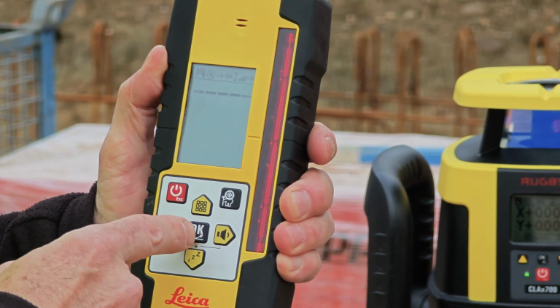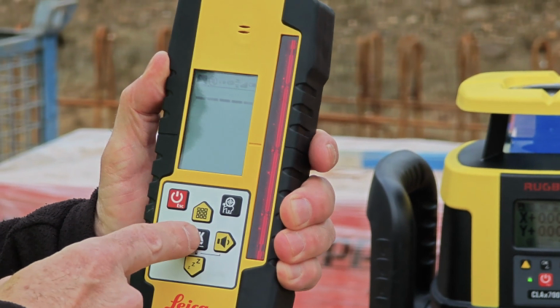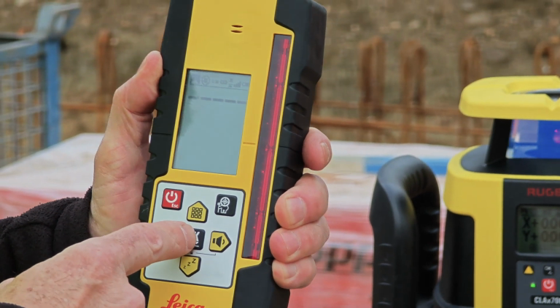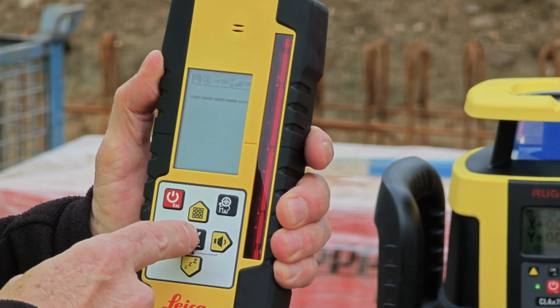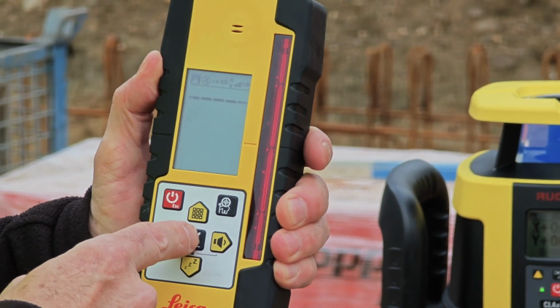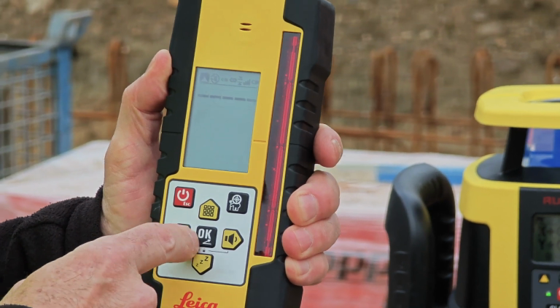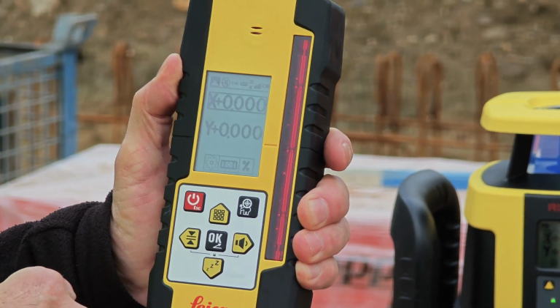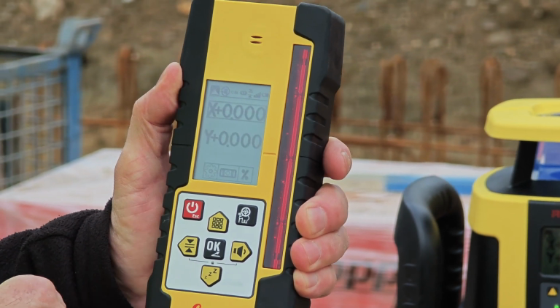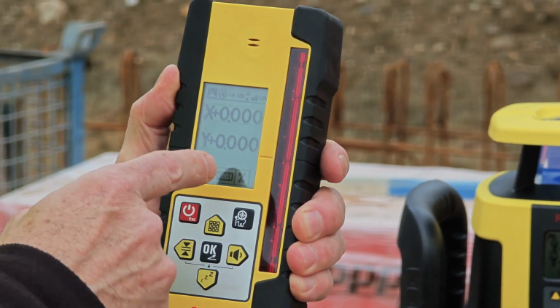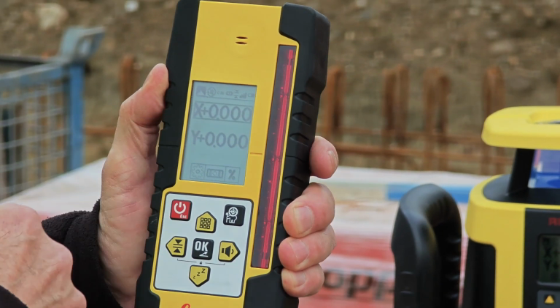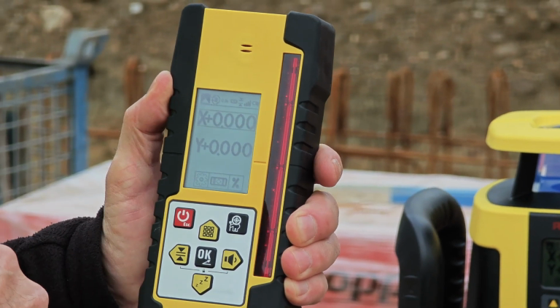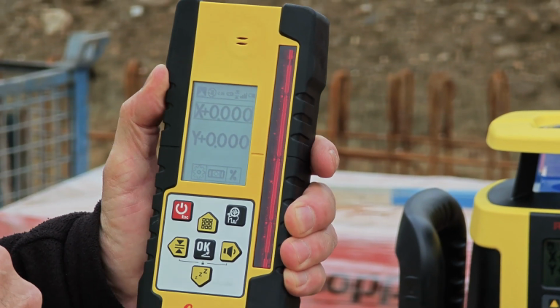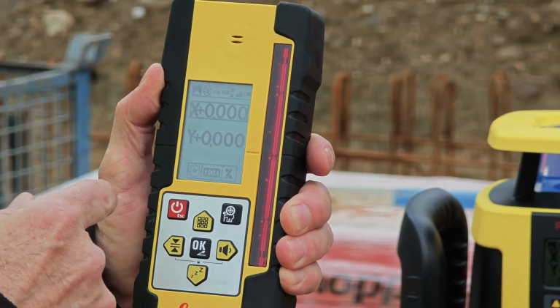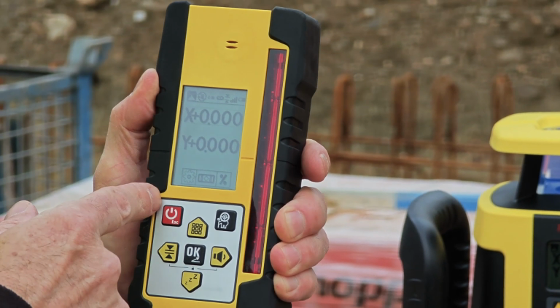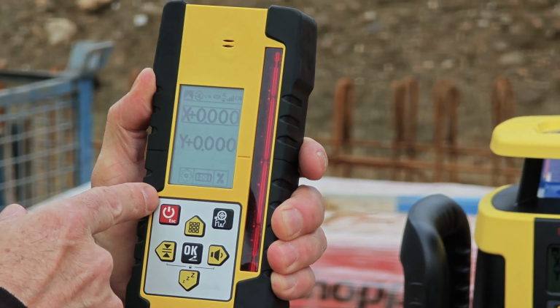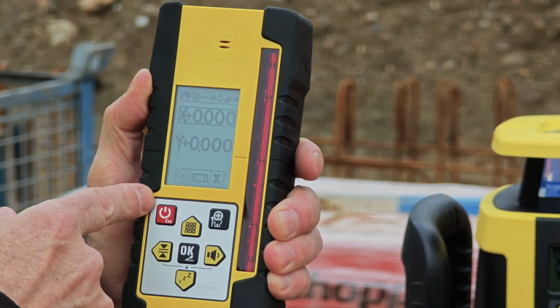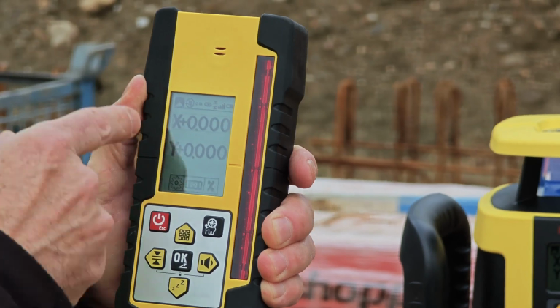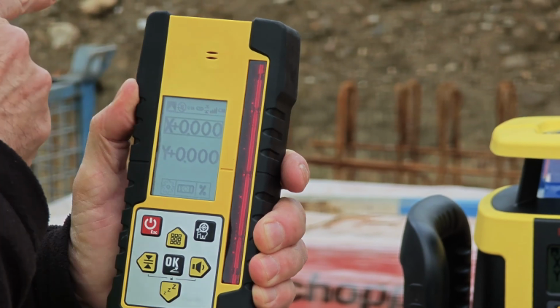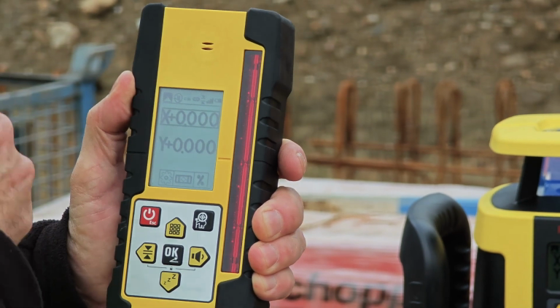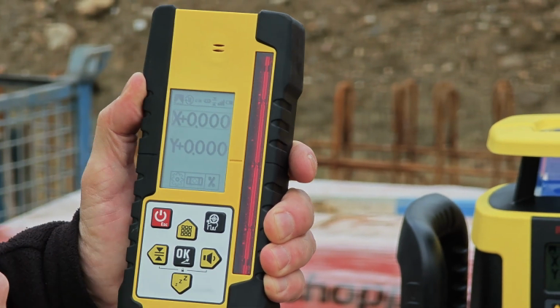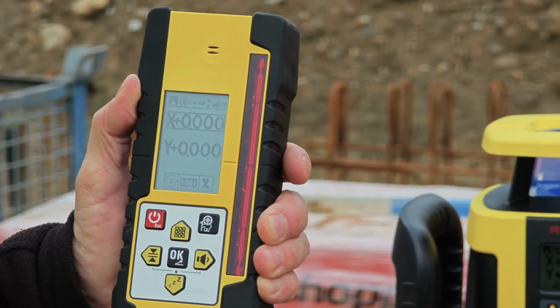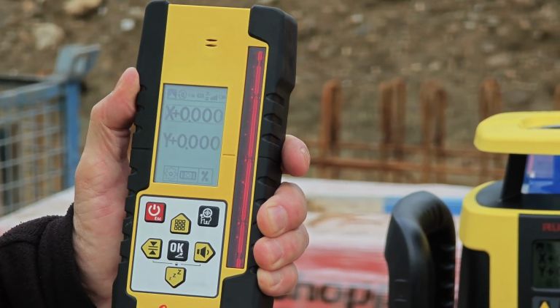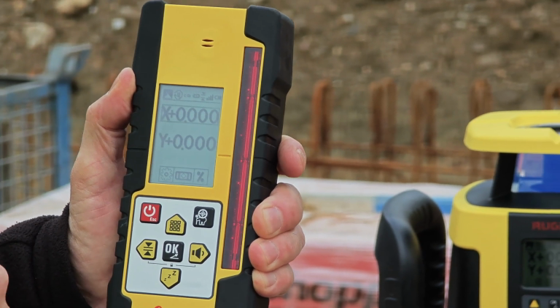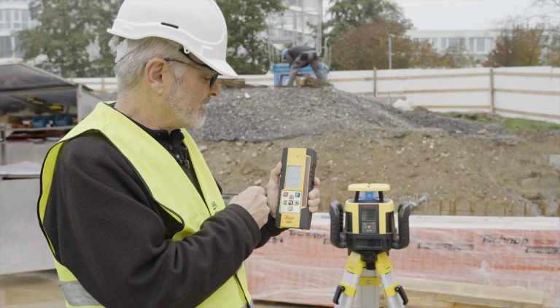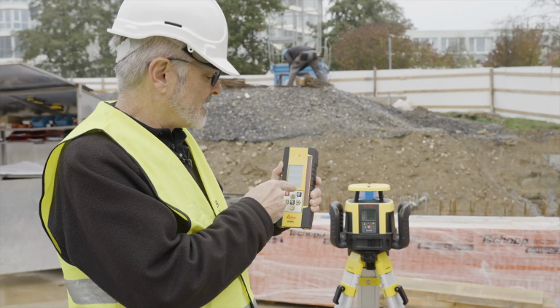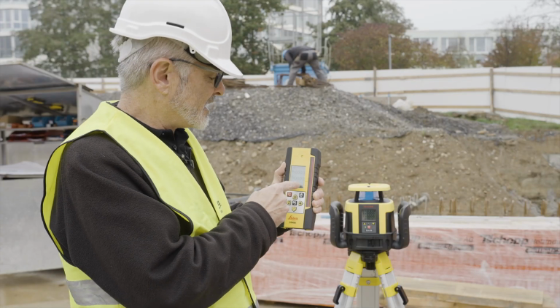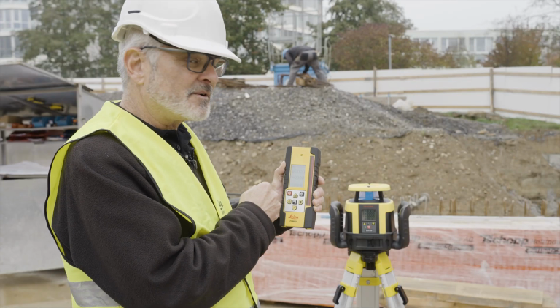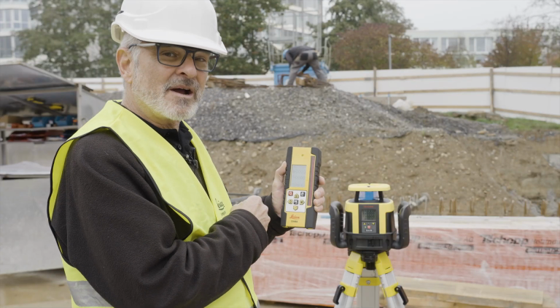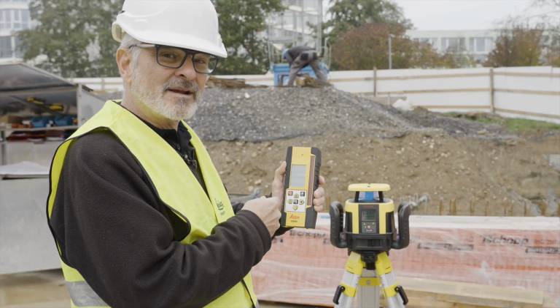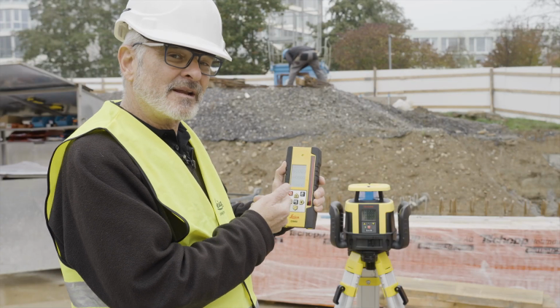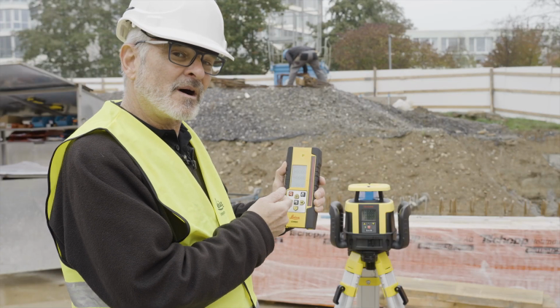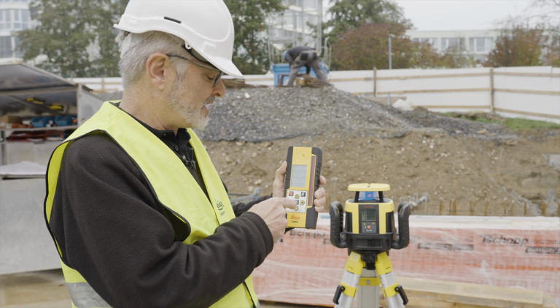They're already paired and I simply go to the grade mode, press okay, and you can see grade on the combo and on the laser — they're the same. Now I want to integrate in X and in Y.